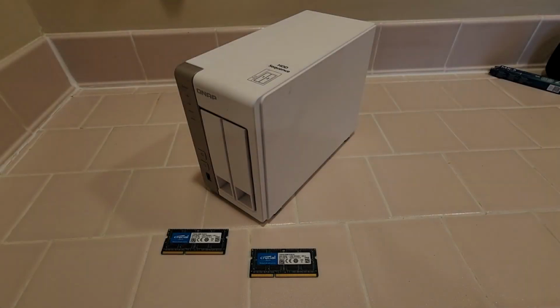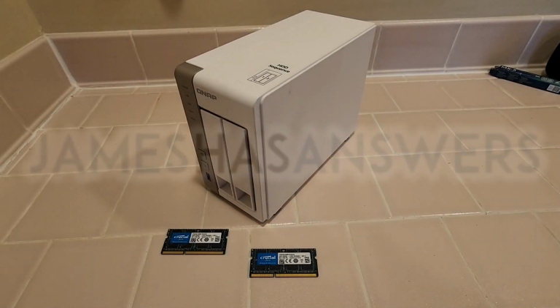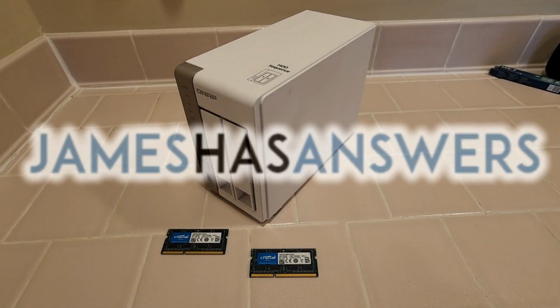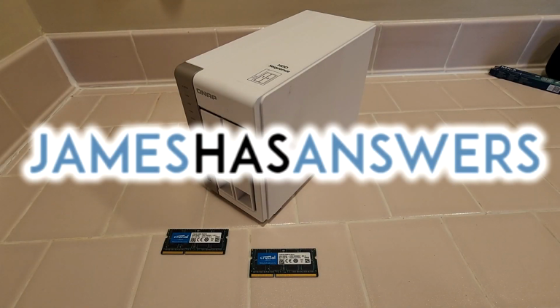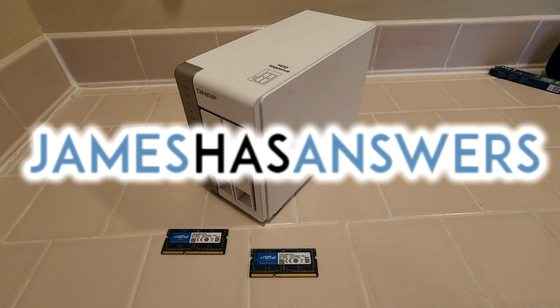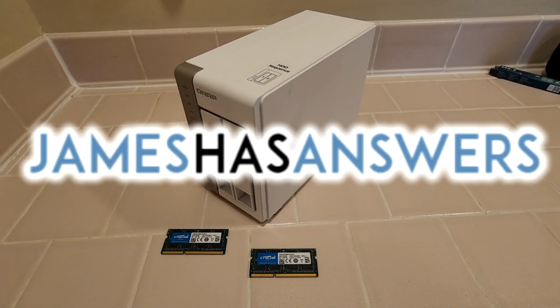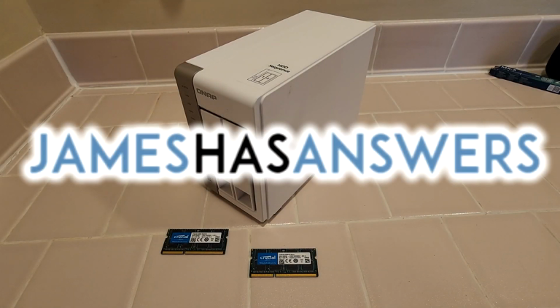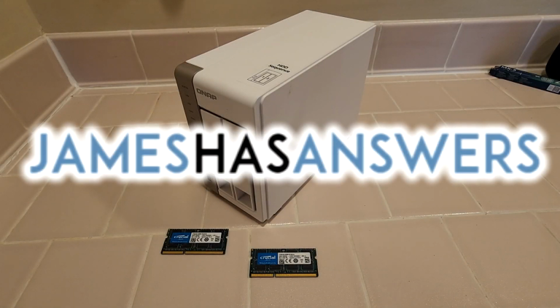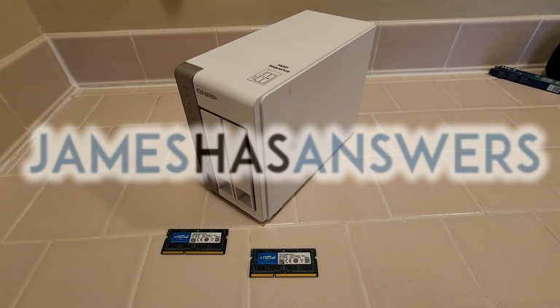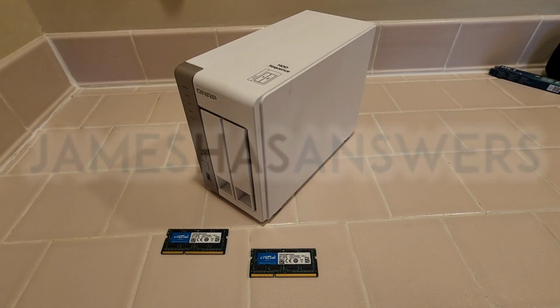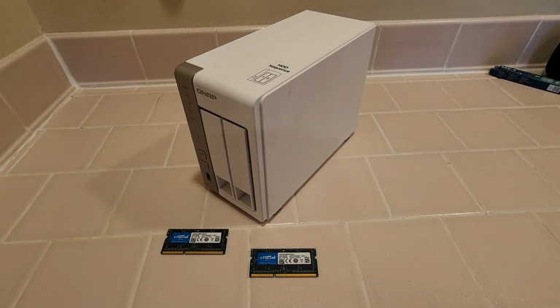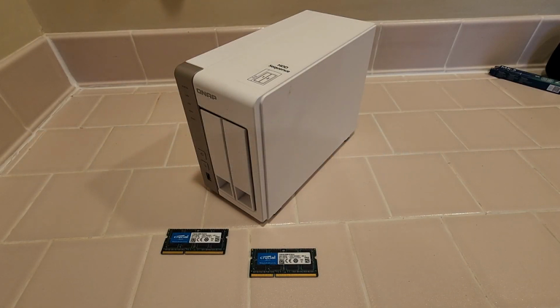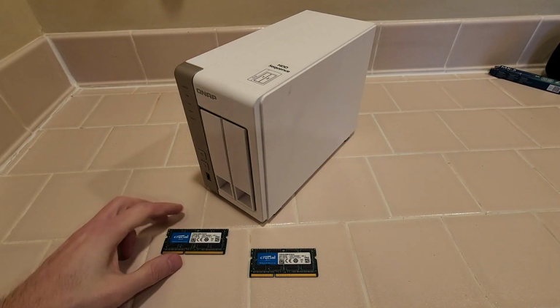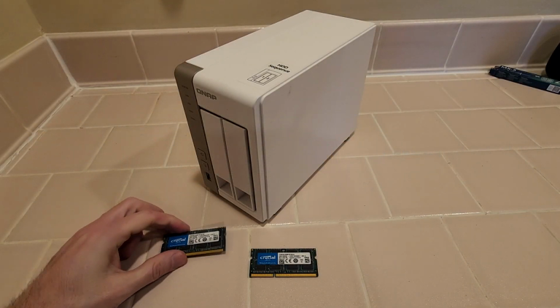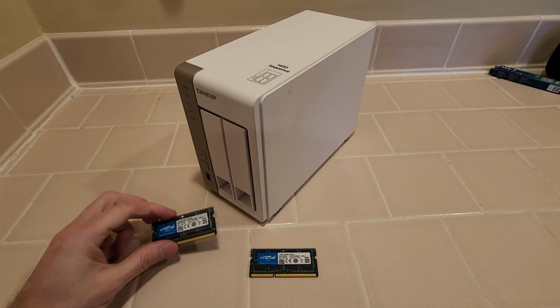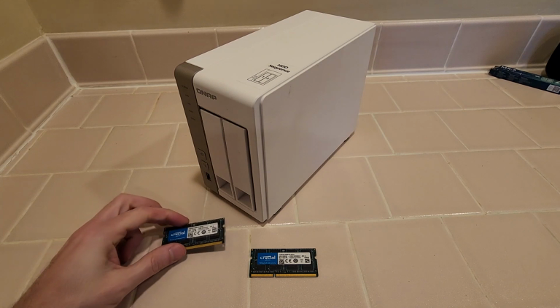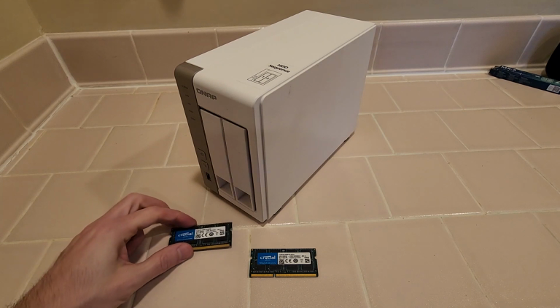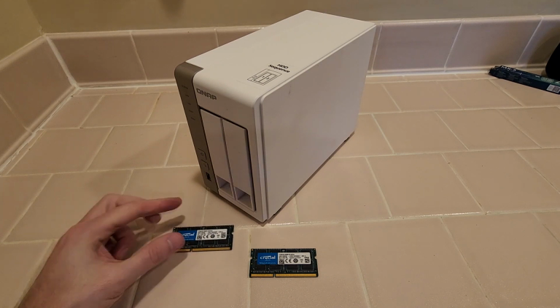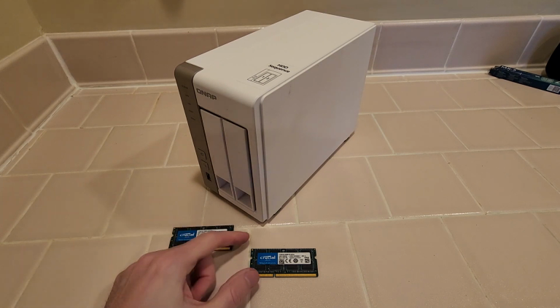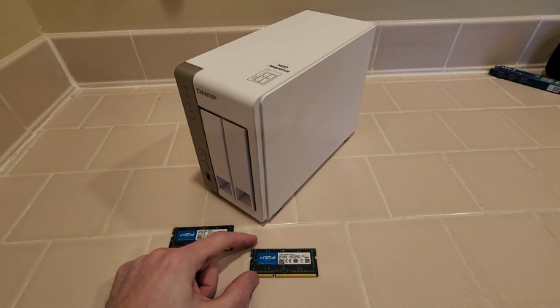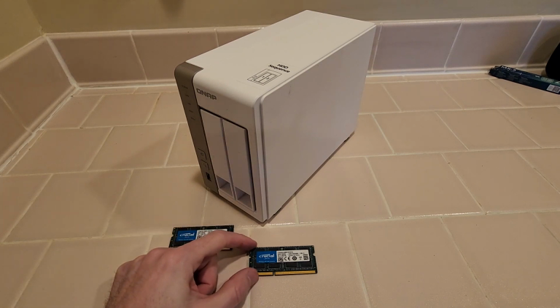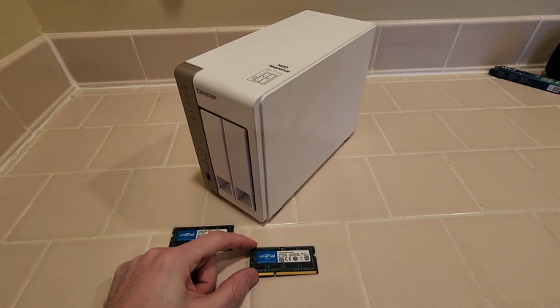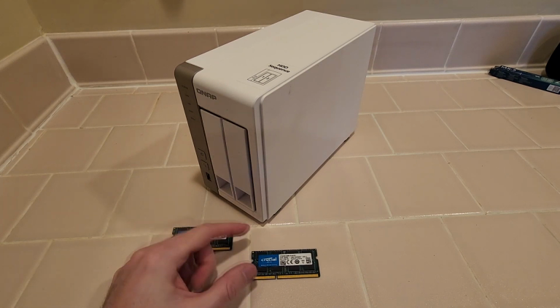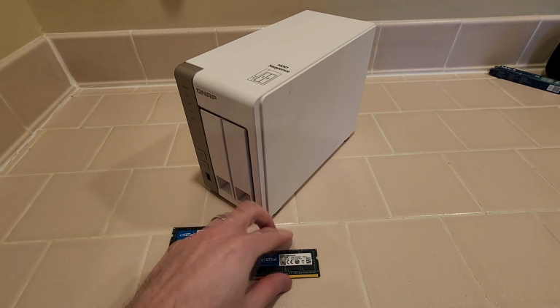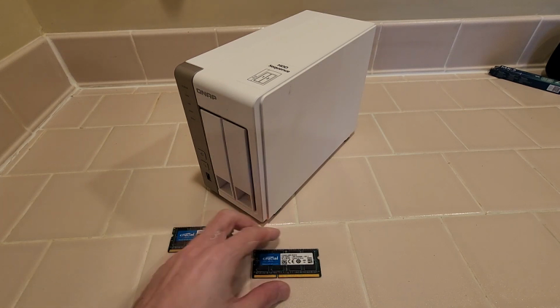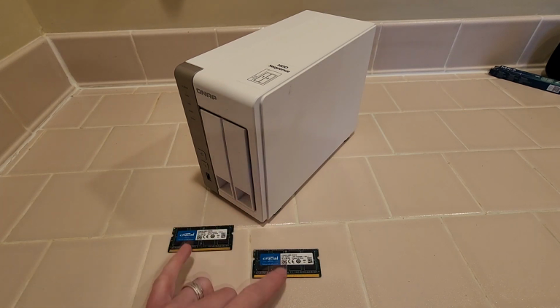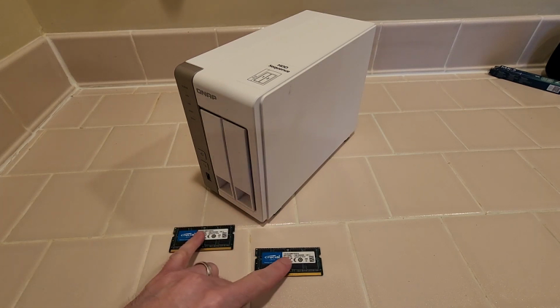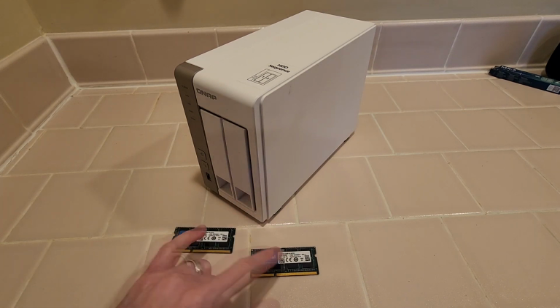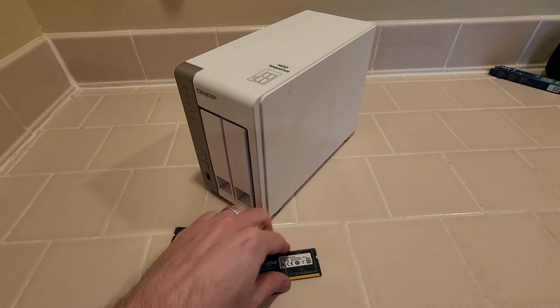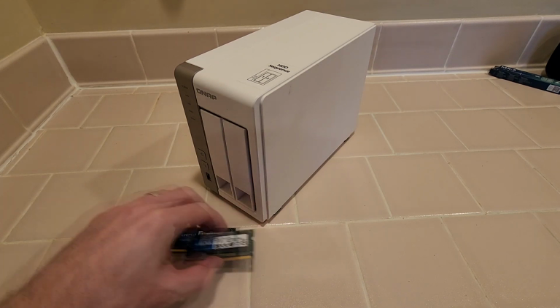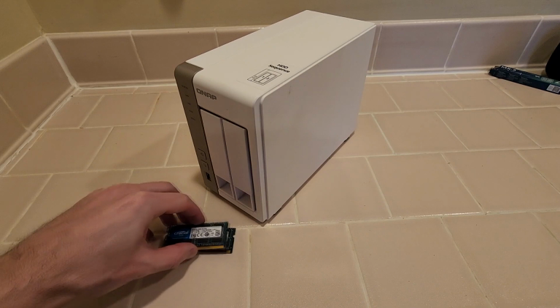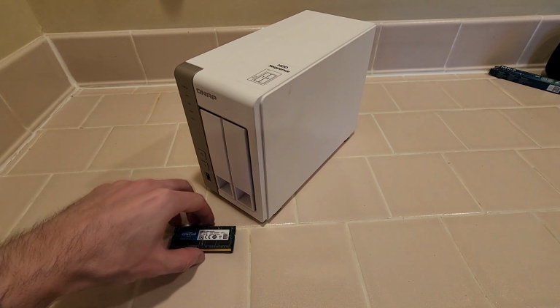Hey, this is James from JamesHasAnswers.com. Today I'm going to show you how to upgrade the memory in a QNAP TS251 NAS. I've got two 8GB sticks here I'm going to try to put in here.